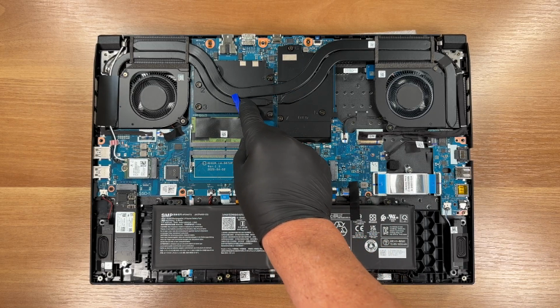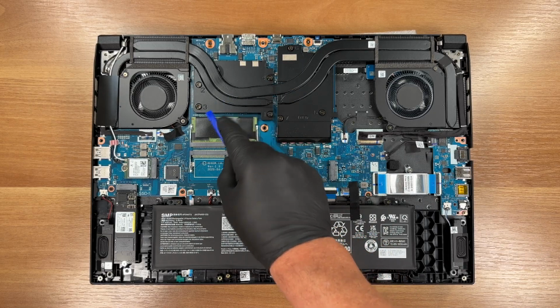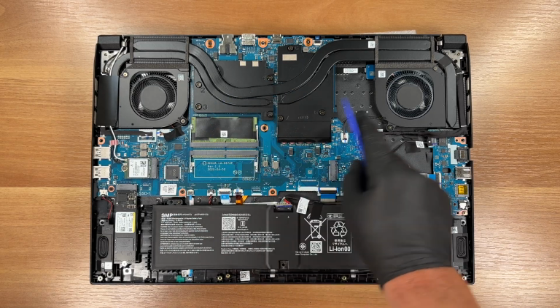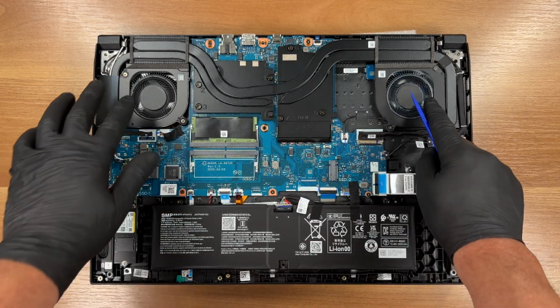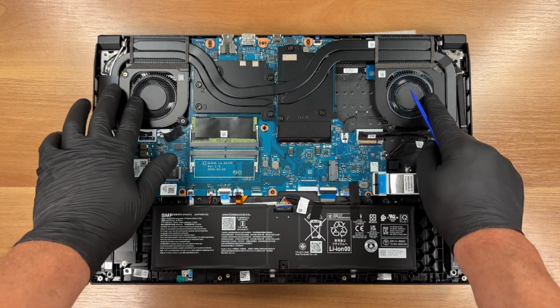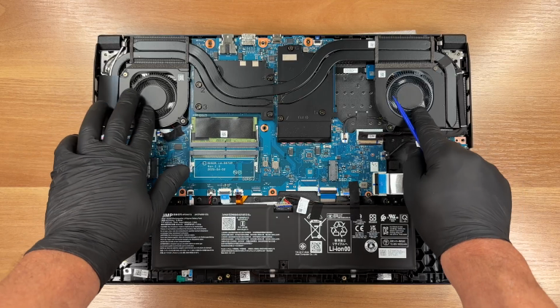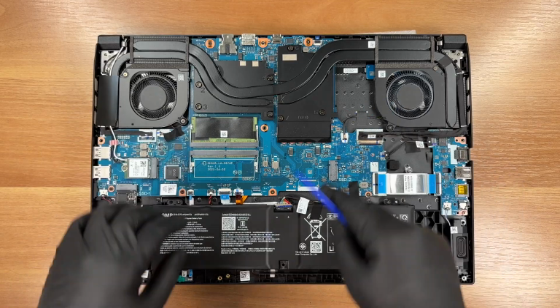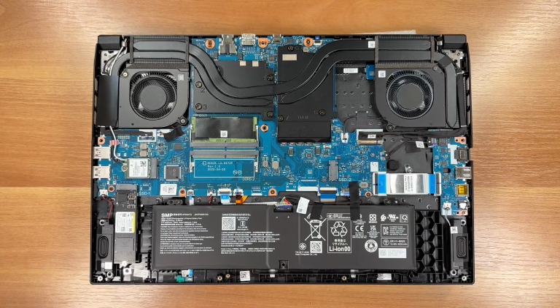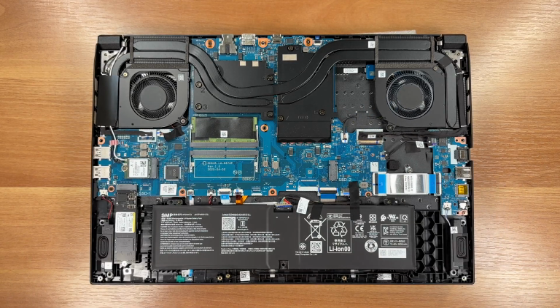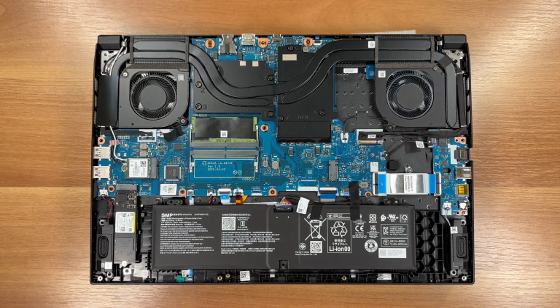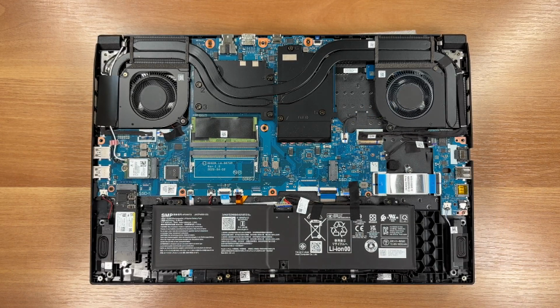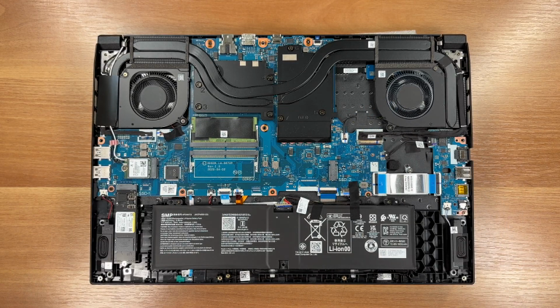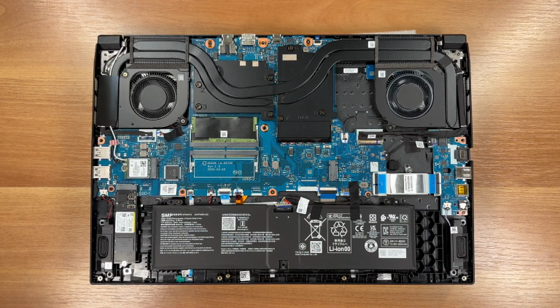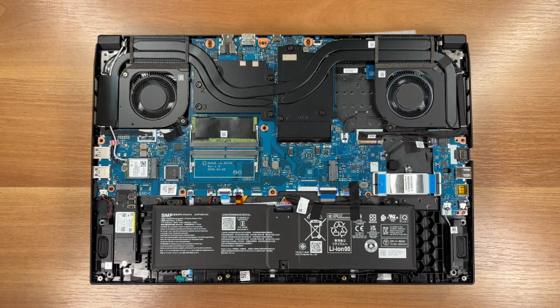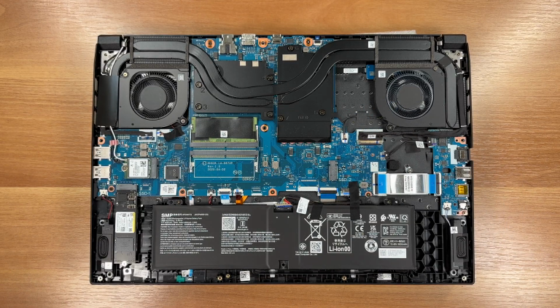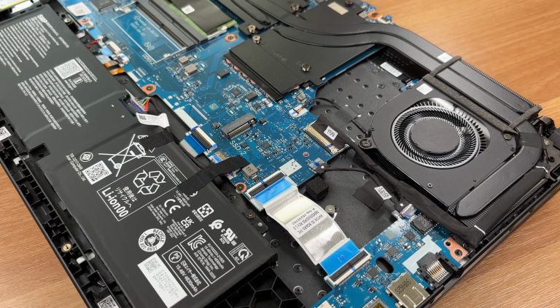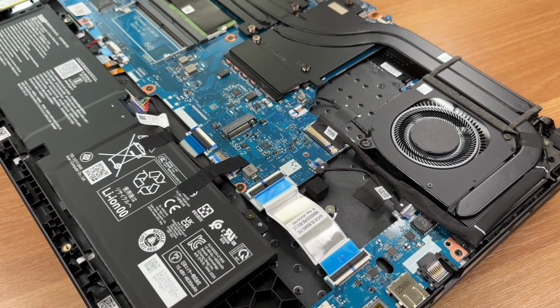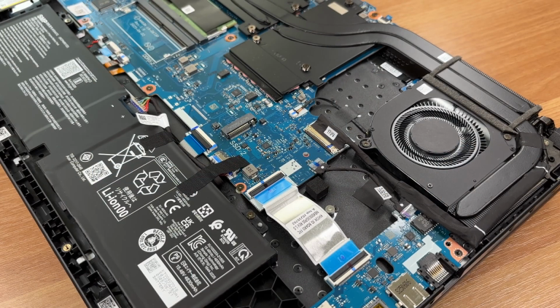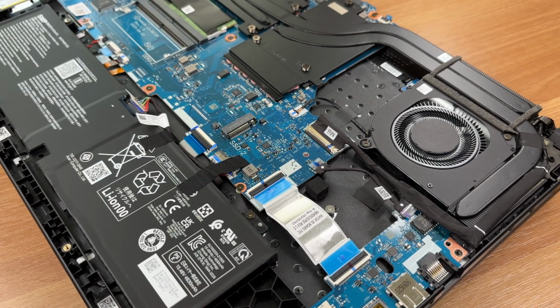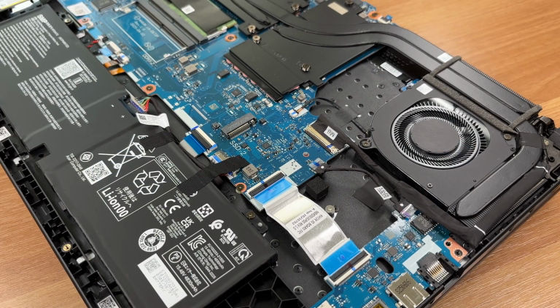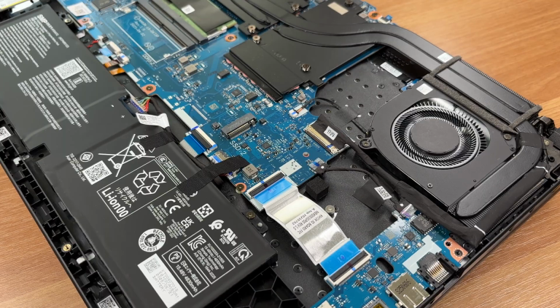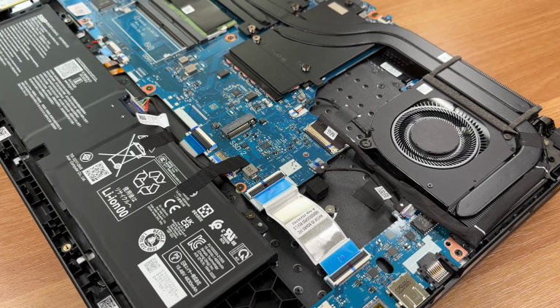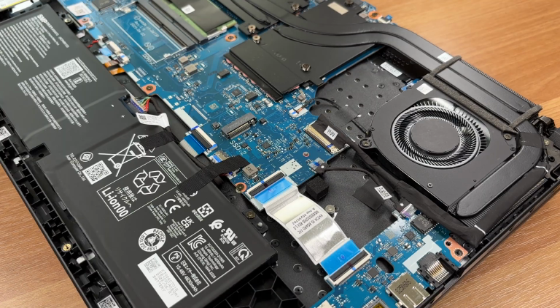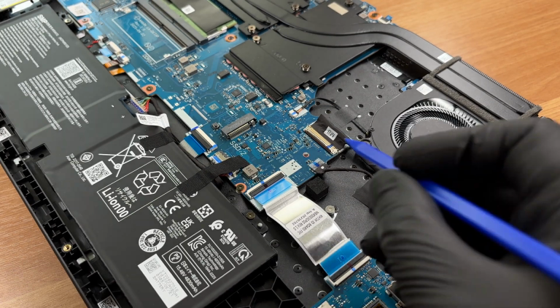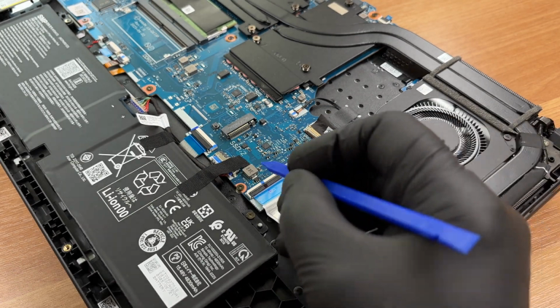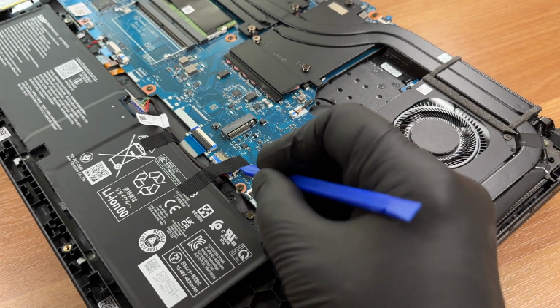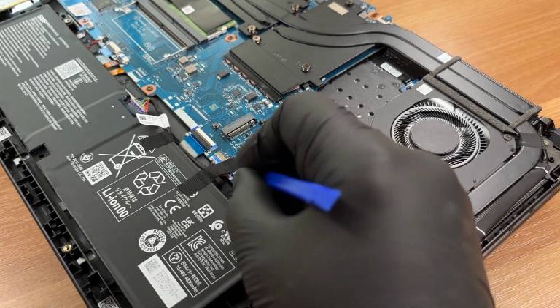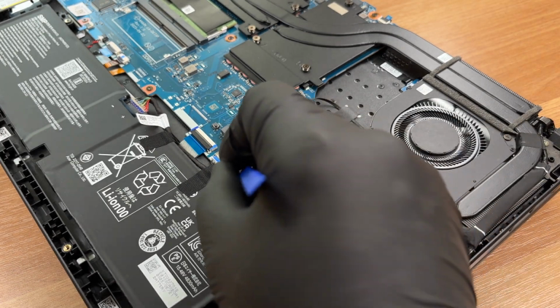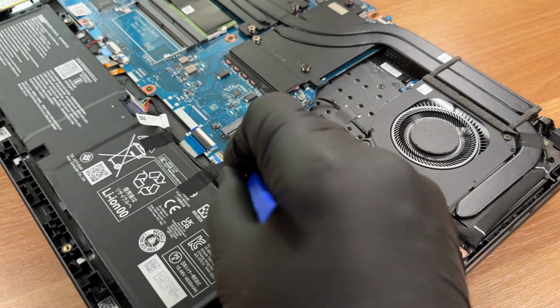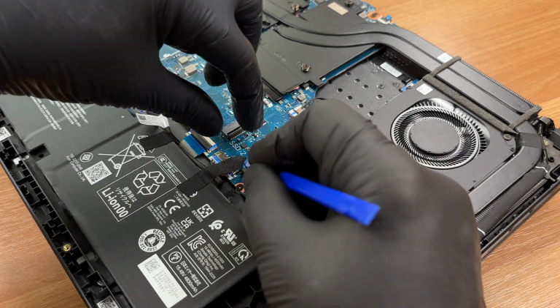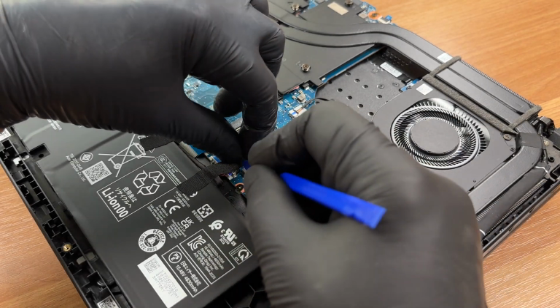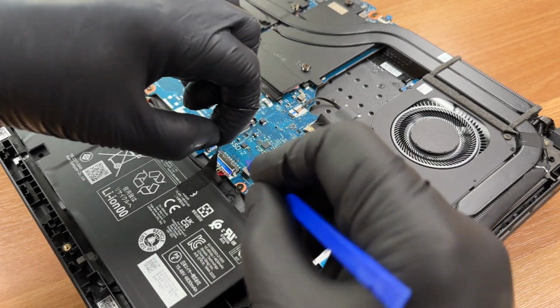Cooling over CPU and discrete GPU. Dual fans with shared heat pipes. Disconnect the battery connector before touching other parts.